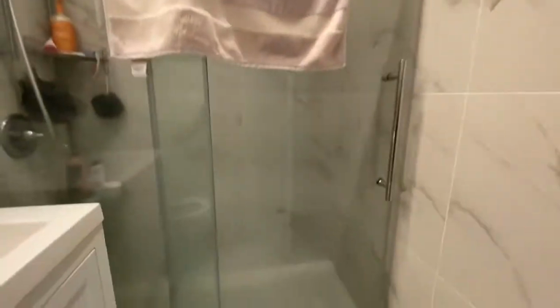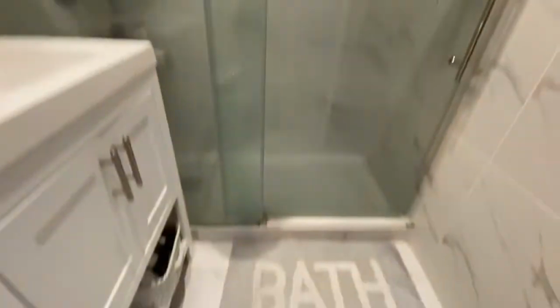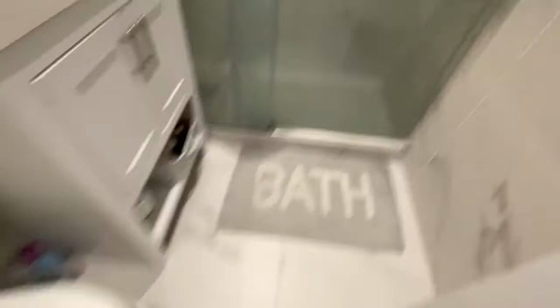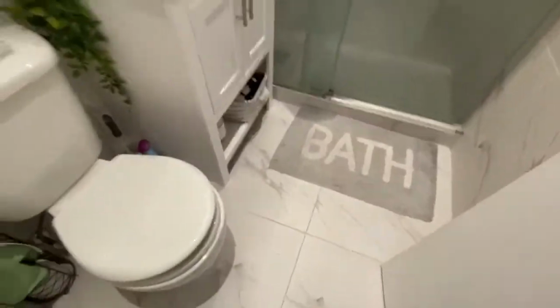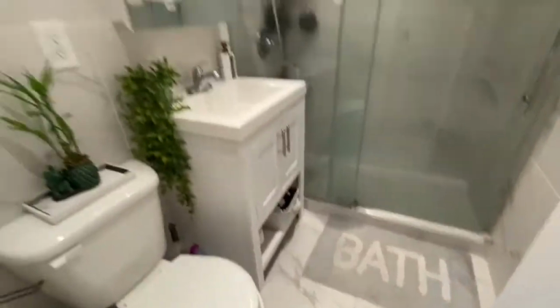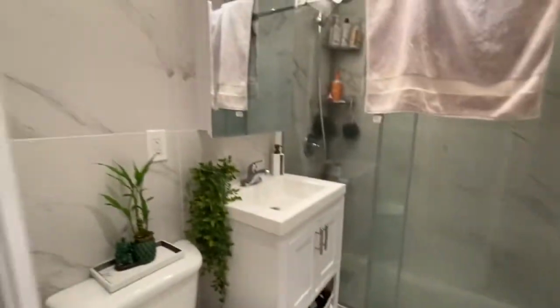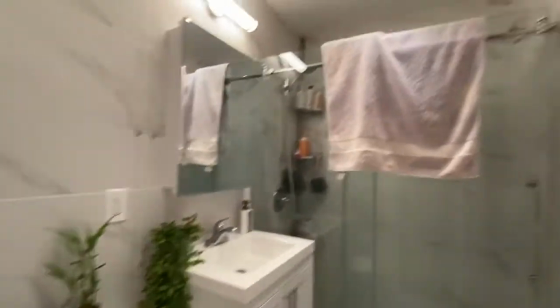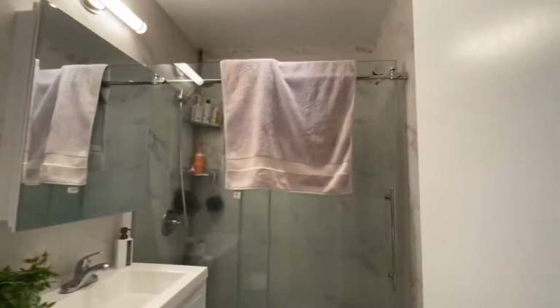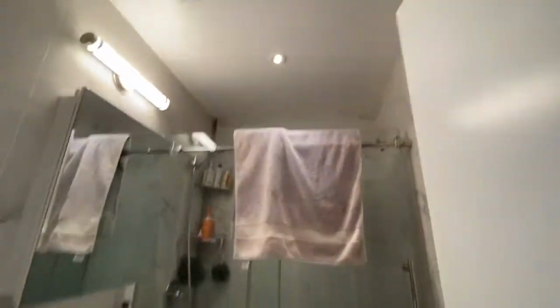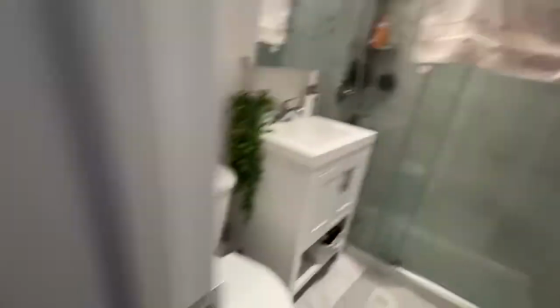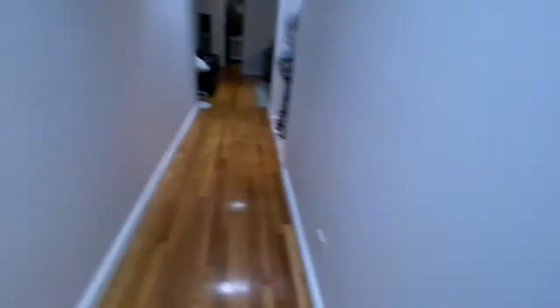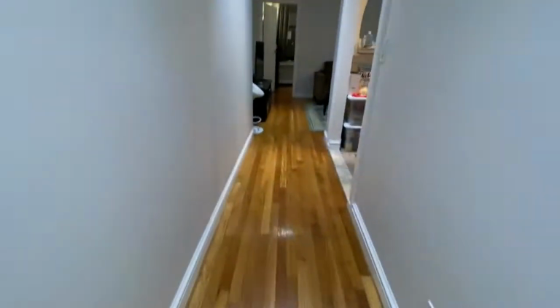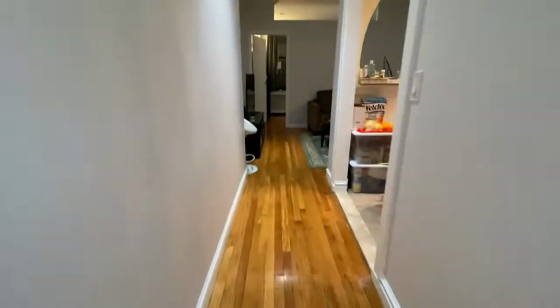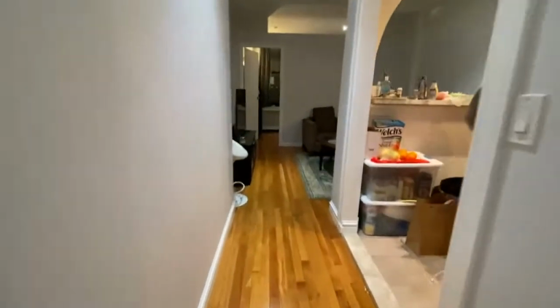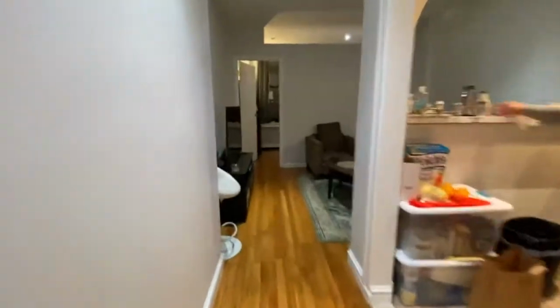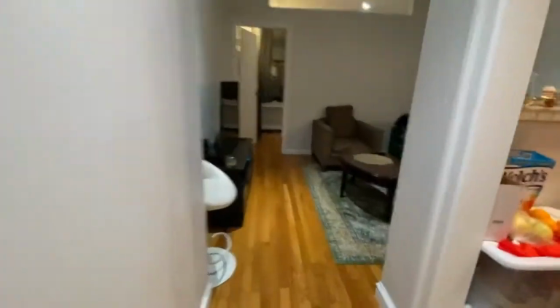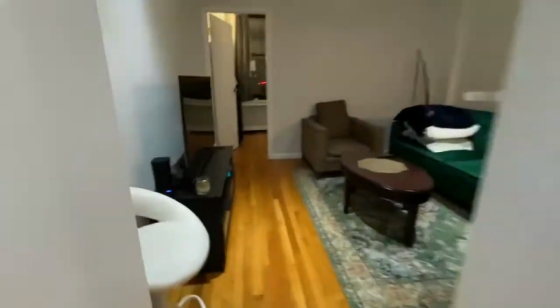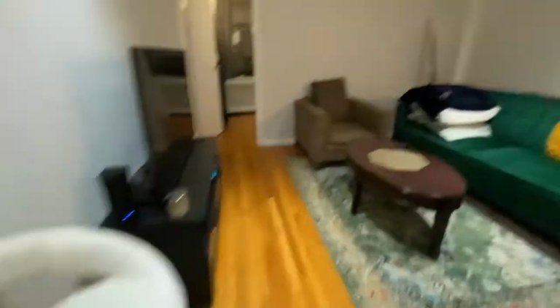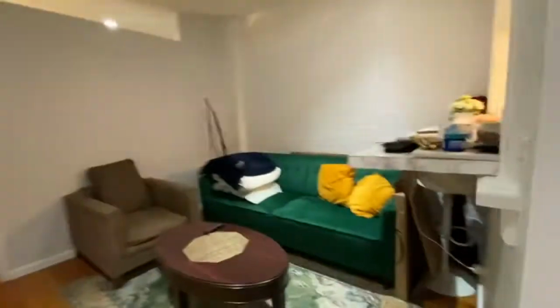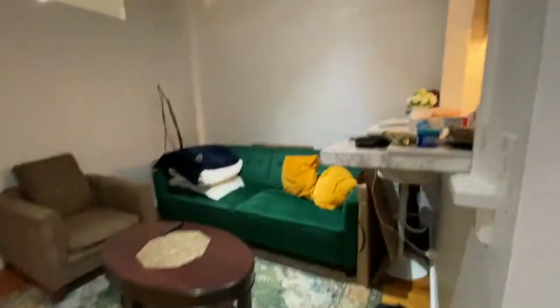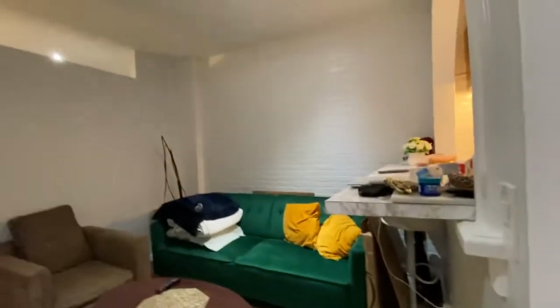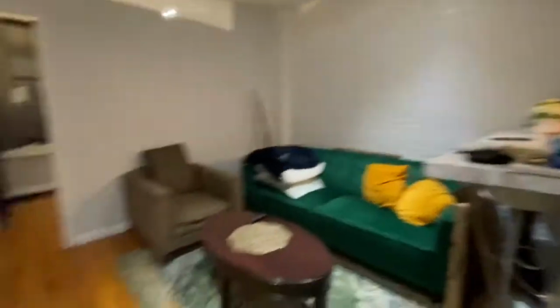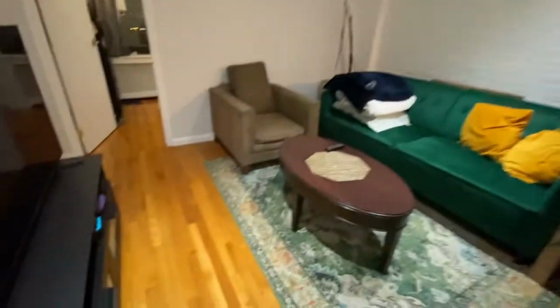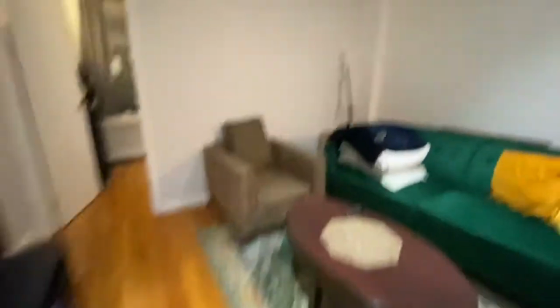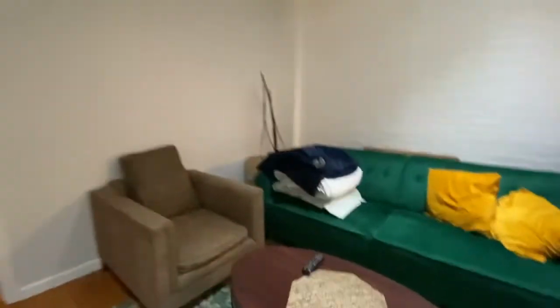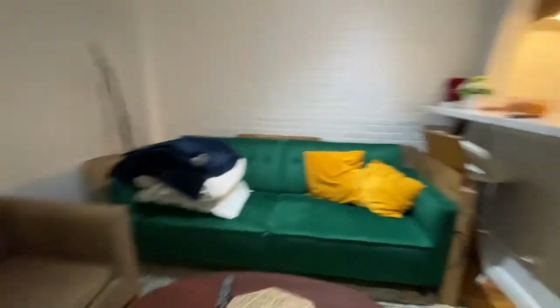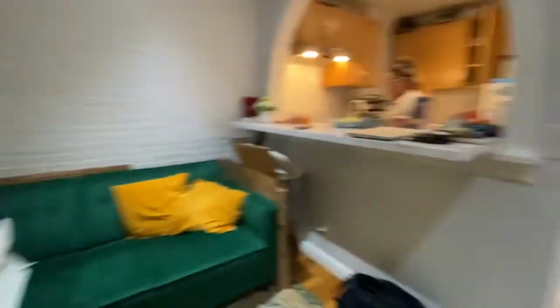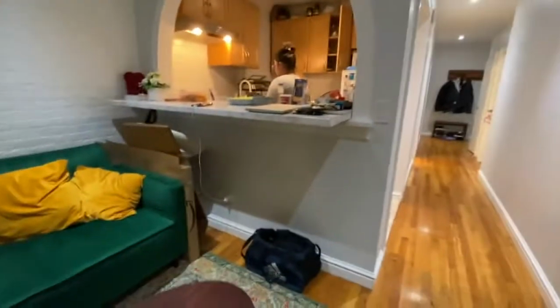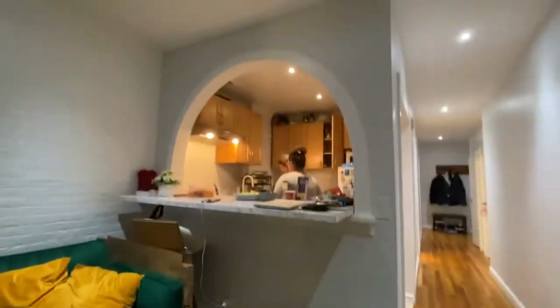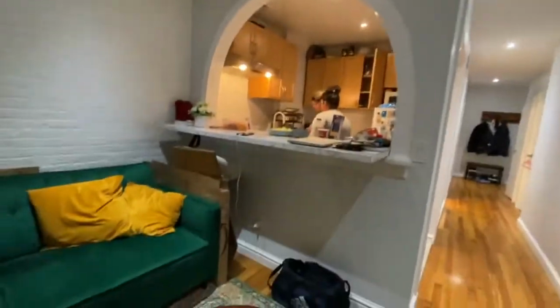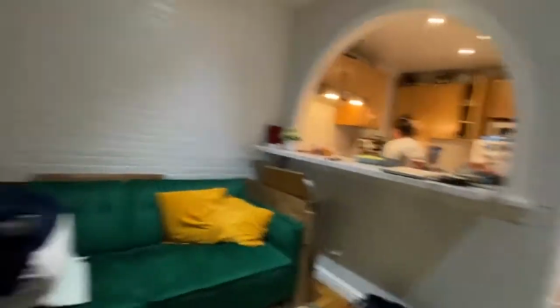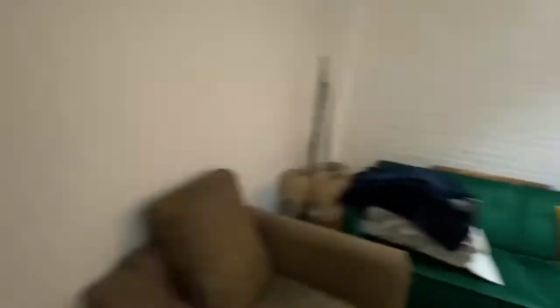Lovely bathroom. Long gorgeous hall, beautiful old hardwood floors, exposed brick, and room for bar stools.